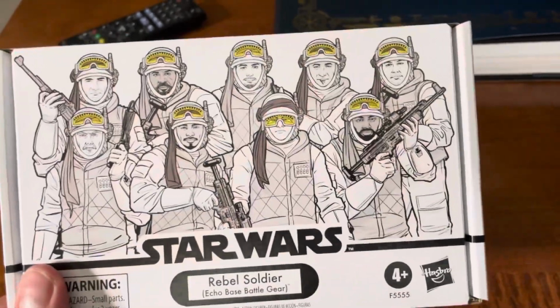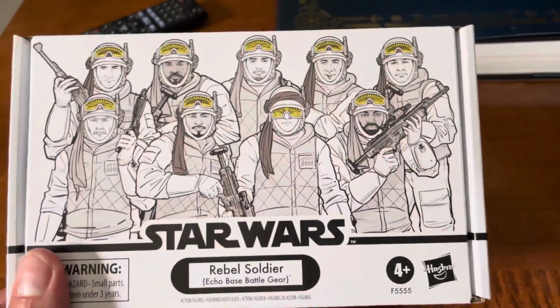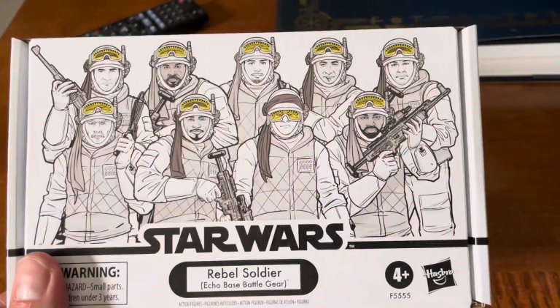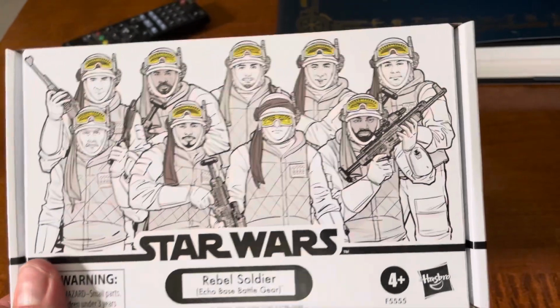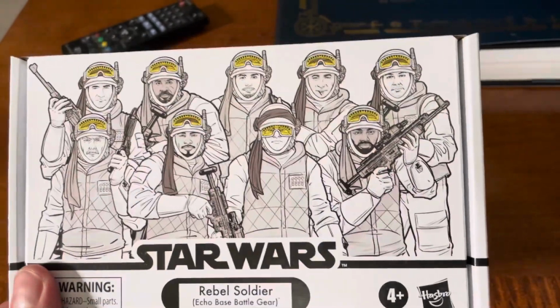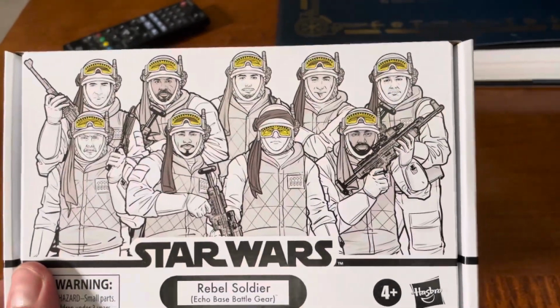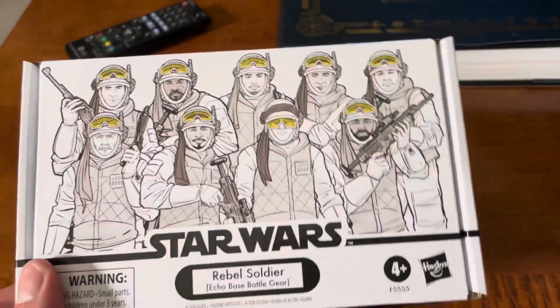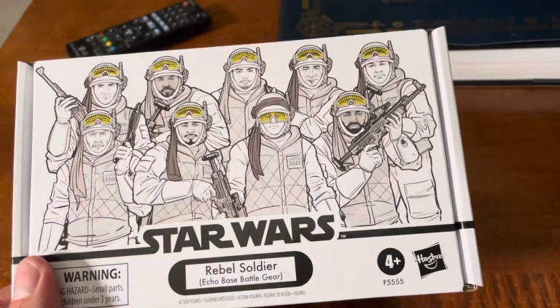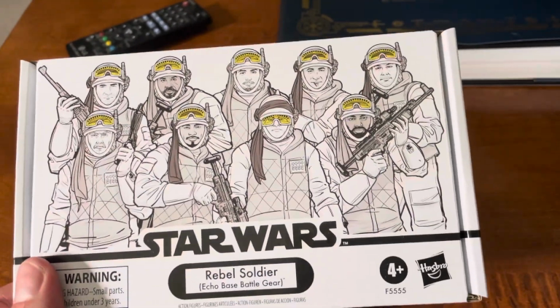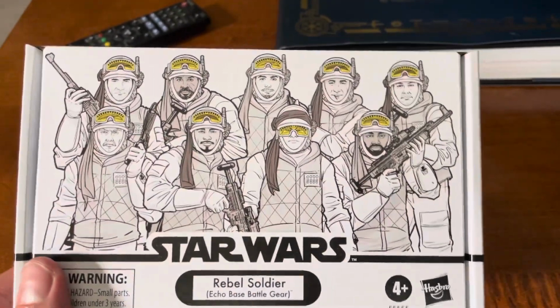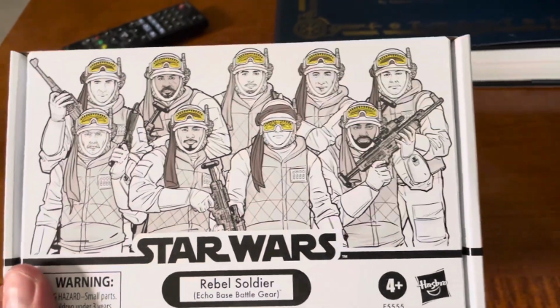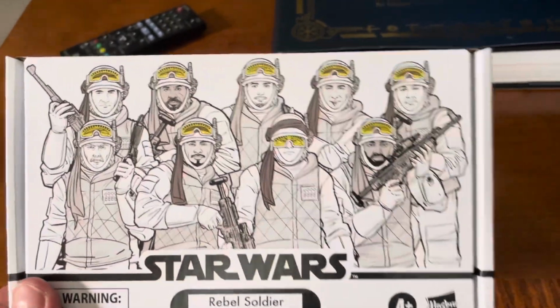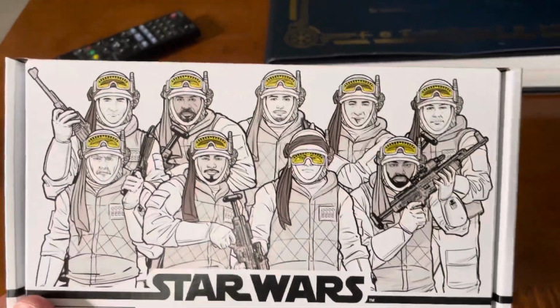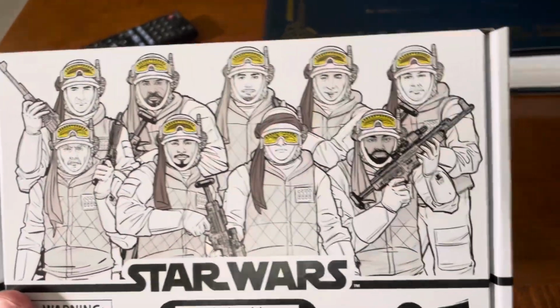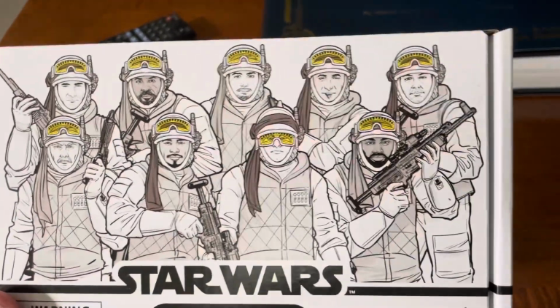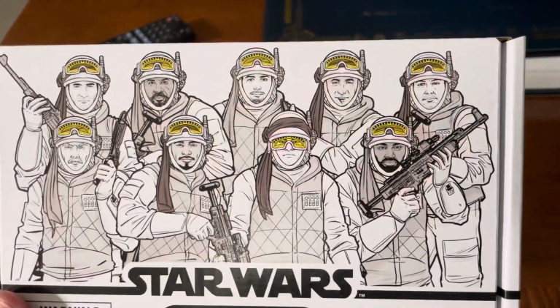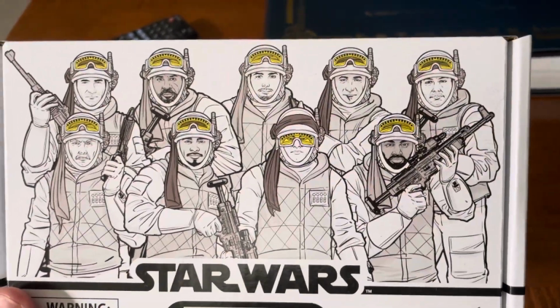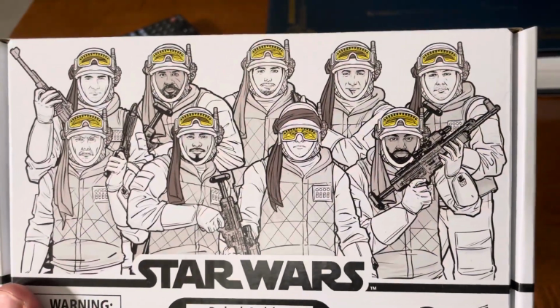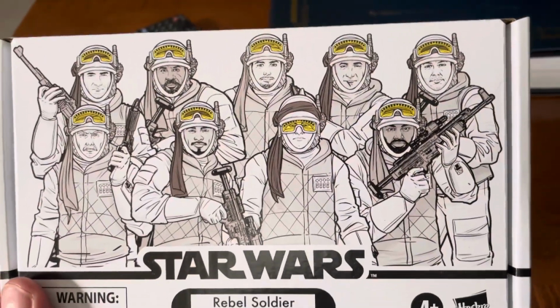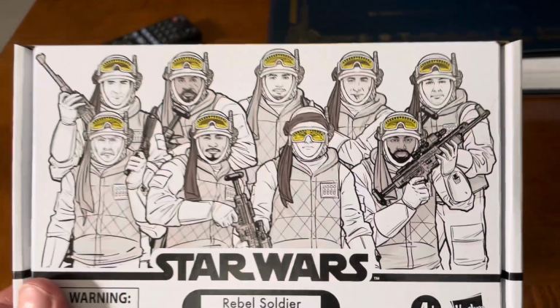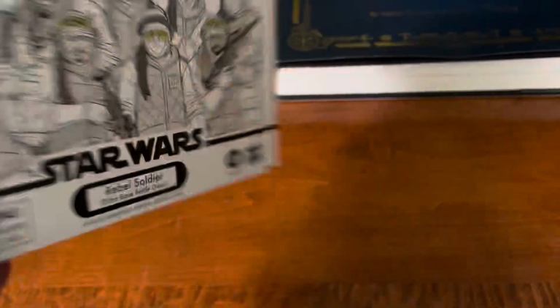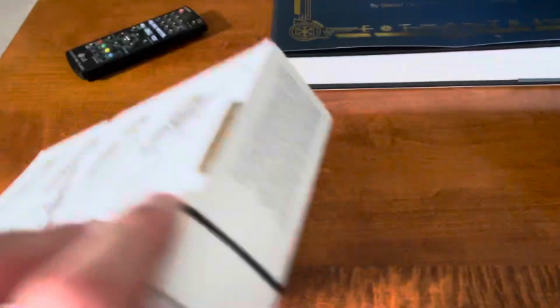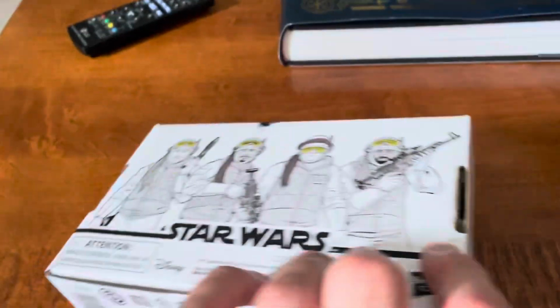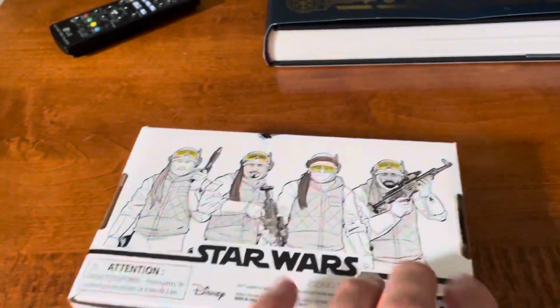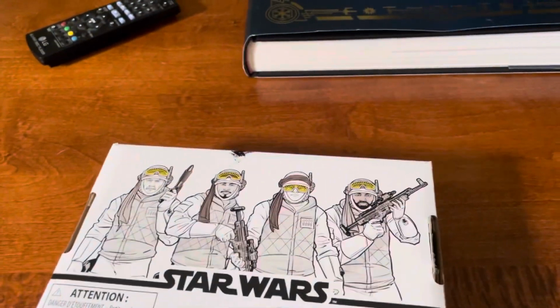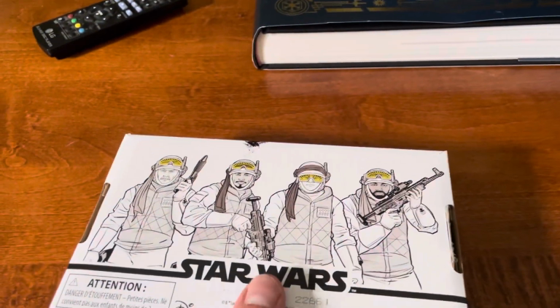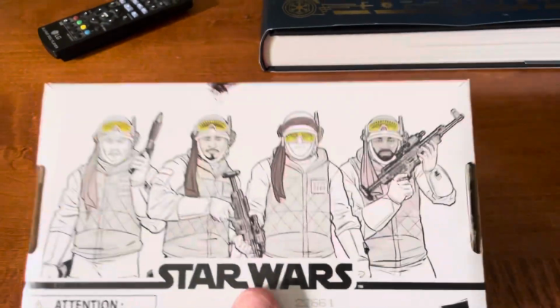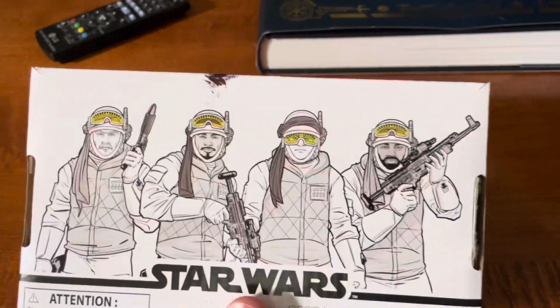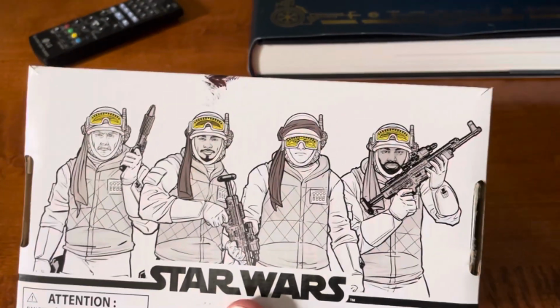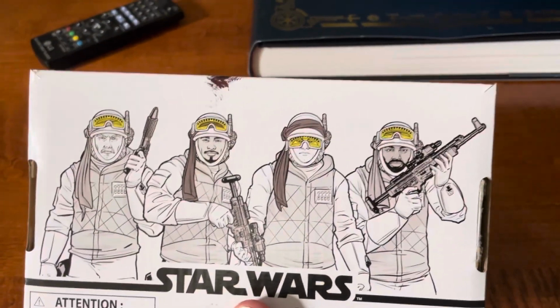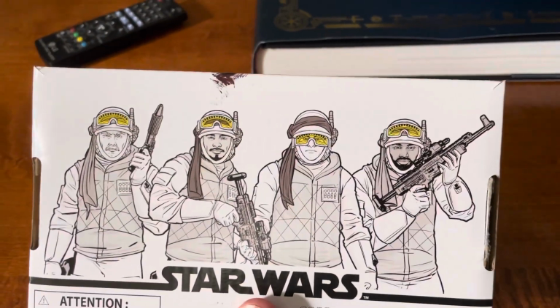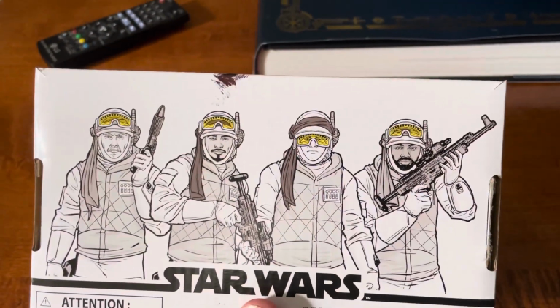There's the front of the package right there. Really cool artwork. There's the four figures there.